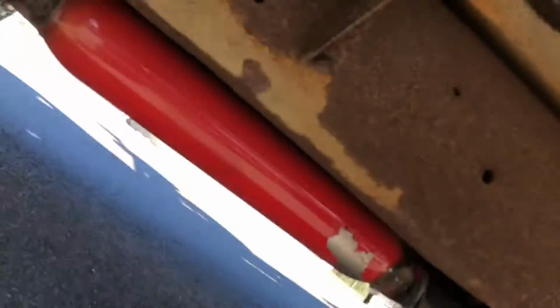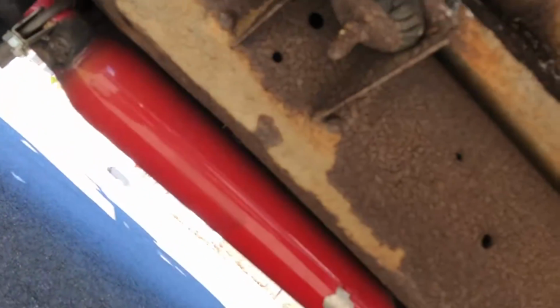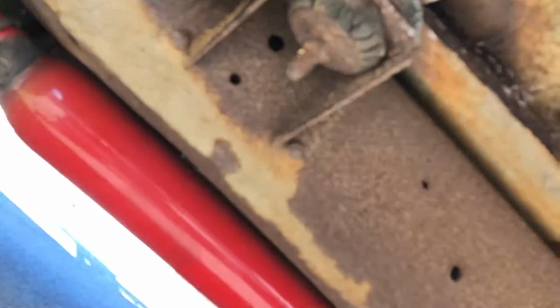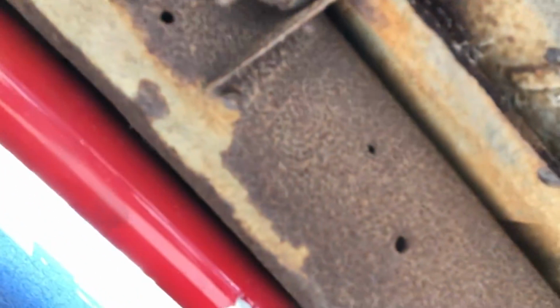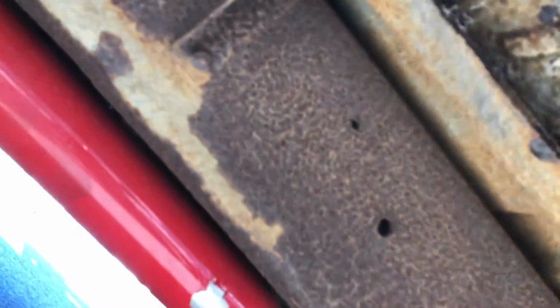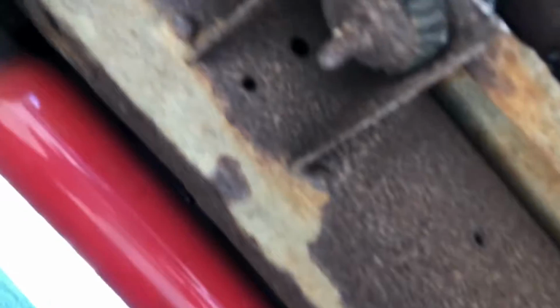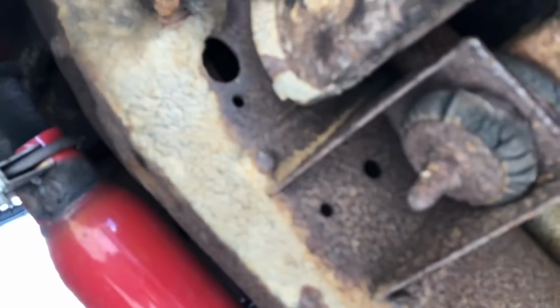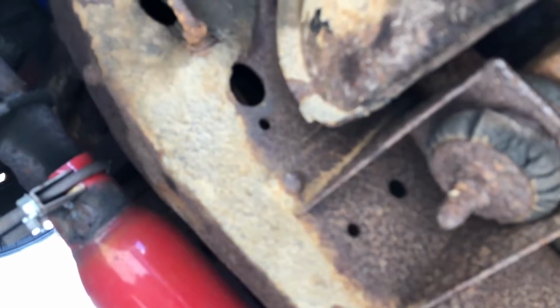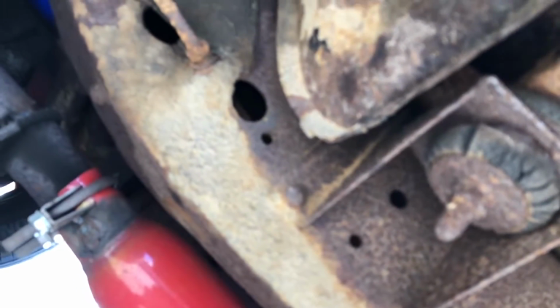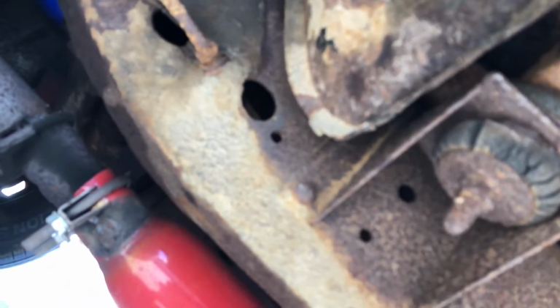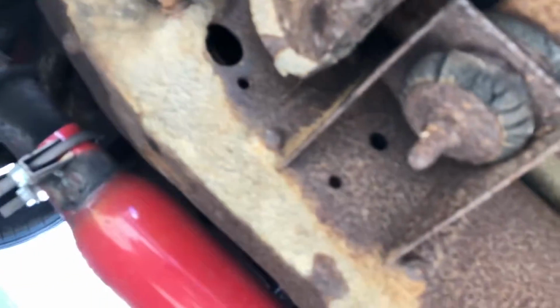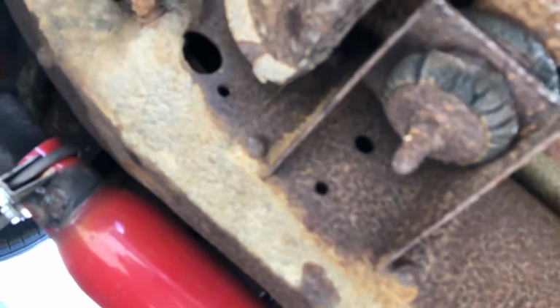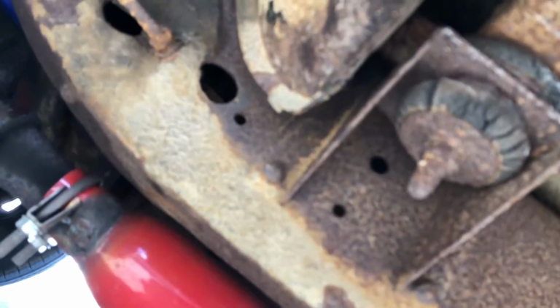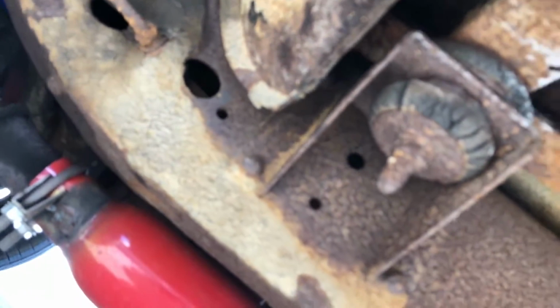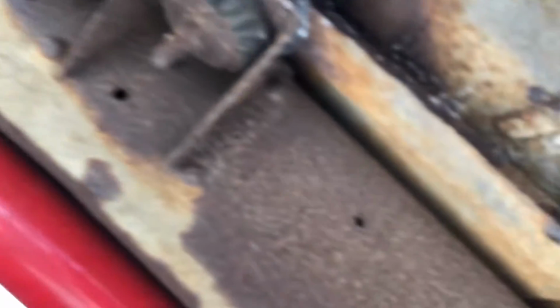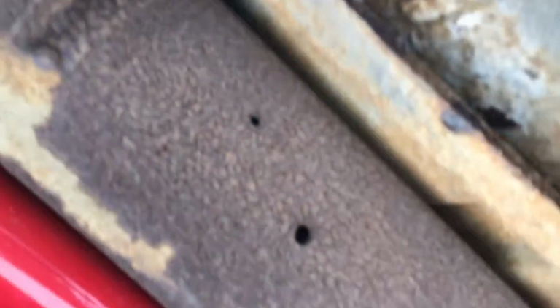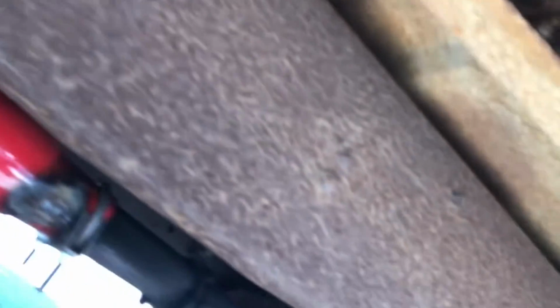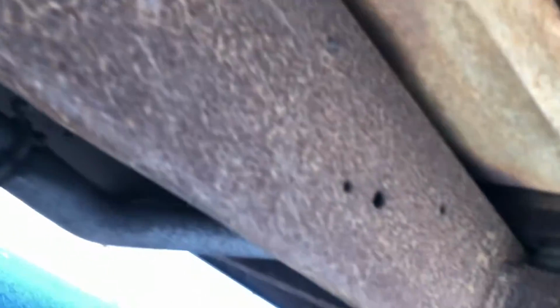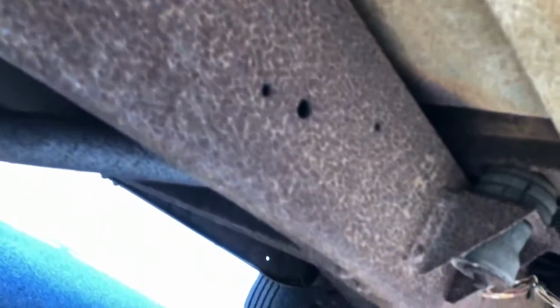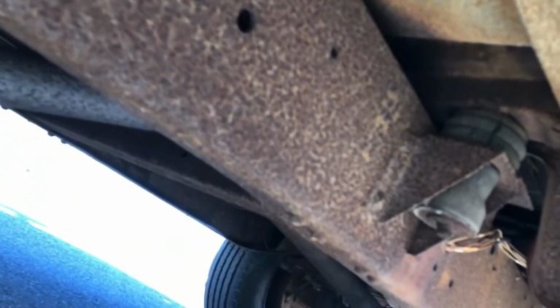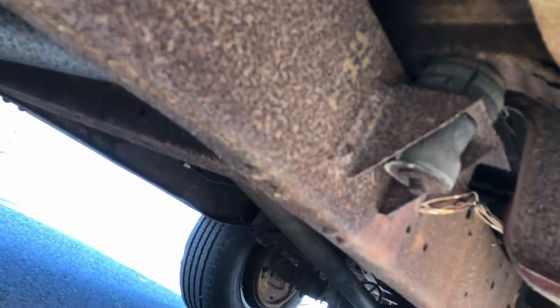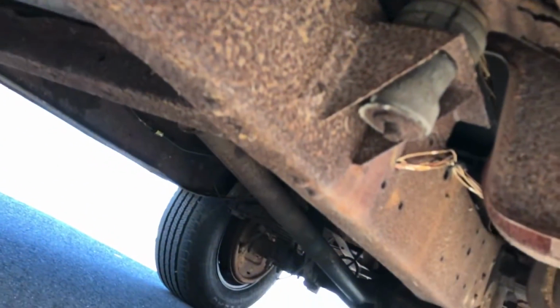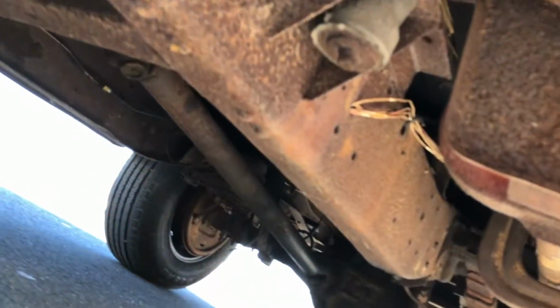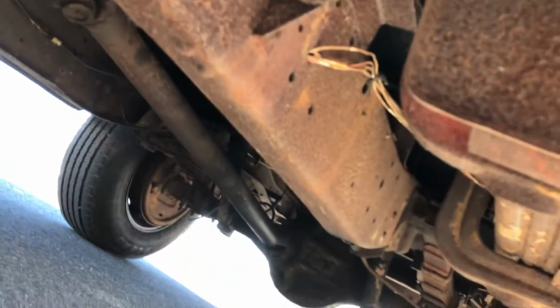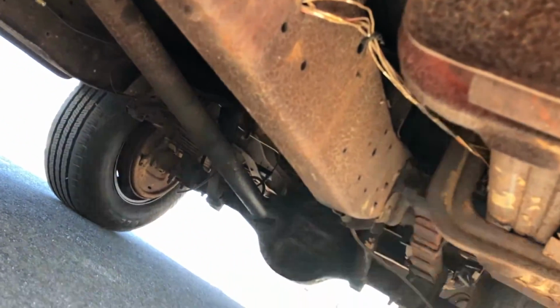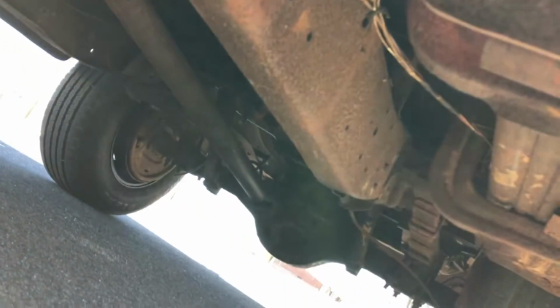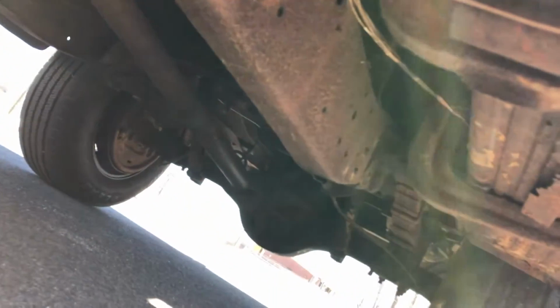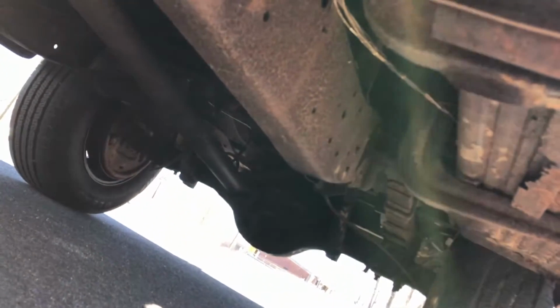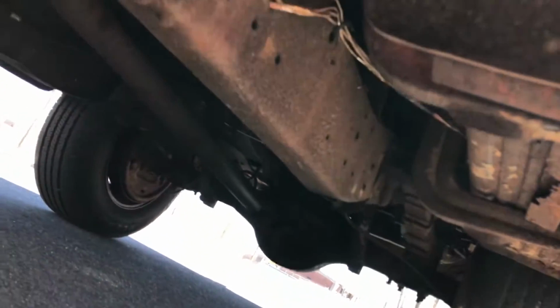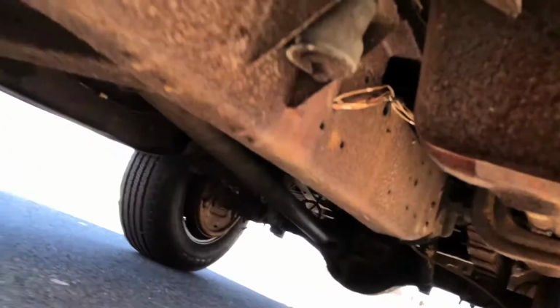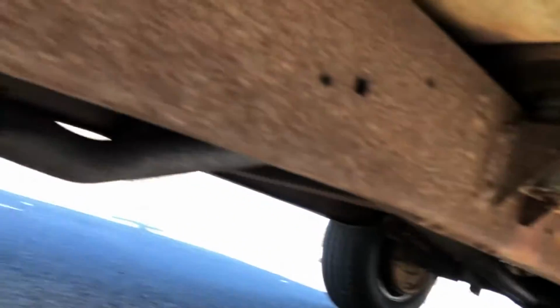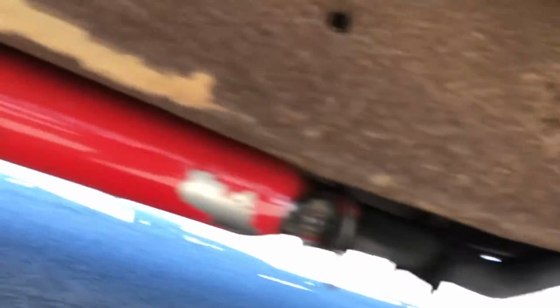Let me show you the underneath. There's a little bit of old mud right there — that's vintage antique mud — but you can see the frame is solid, there are no holes in it or anything like that, not rotted. The structure in this truck is all good to go.